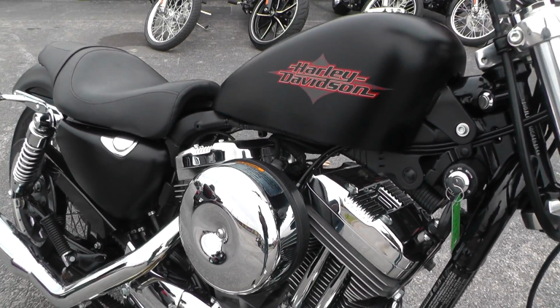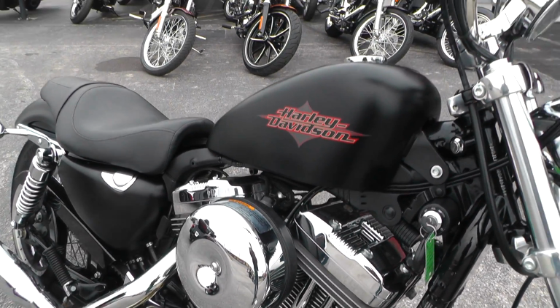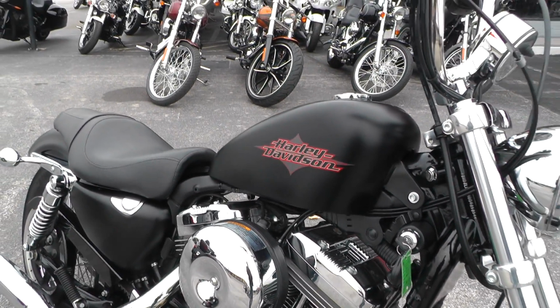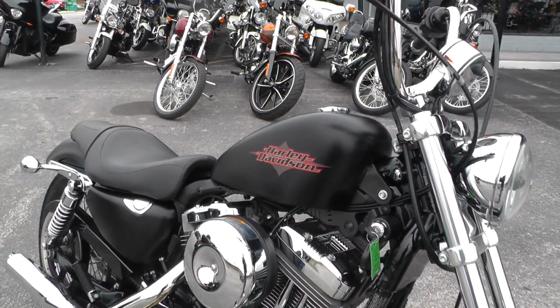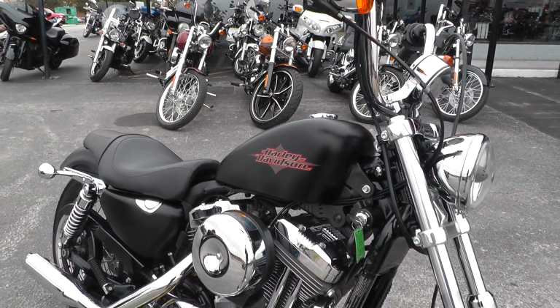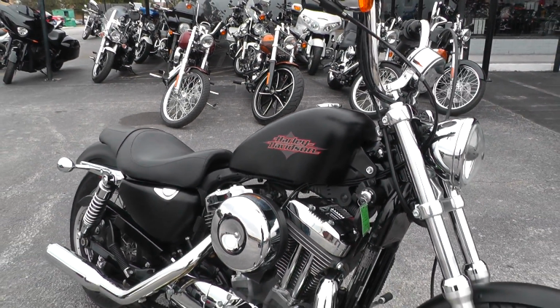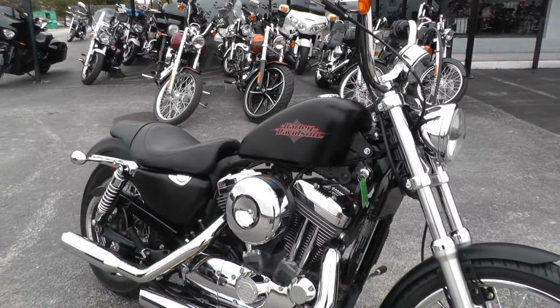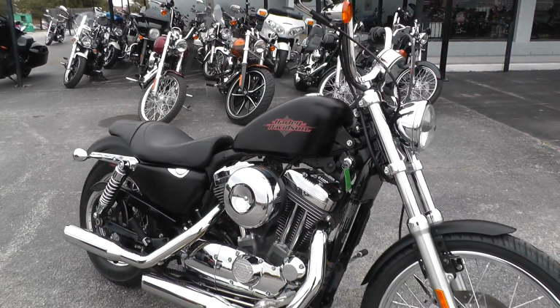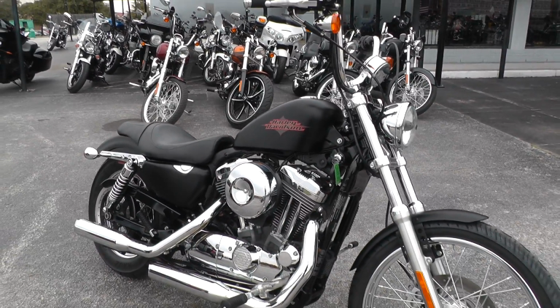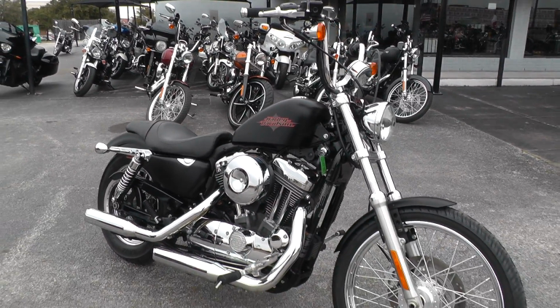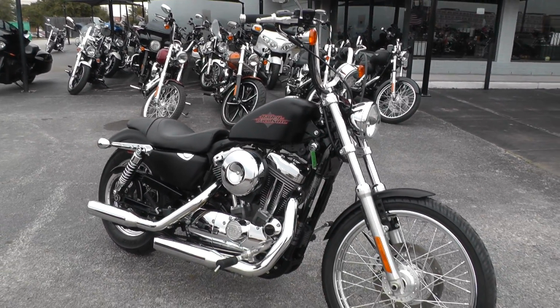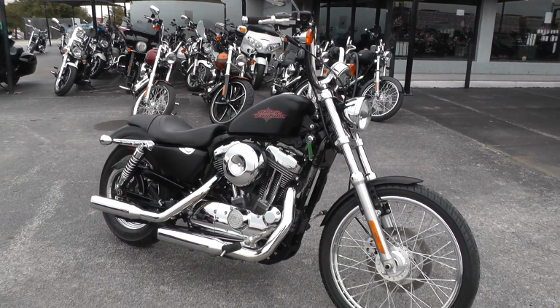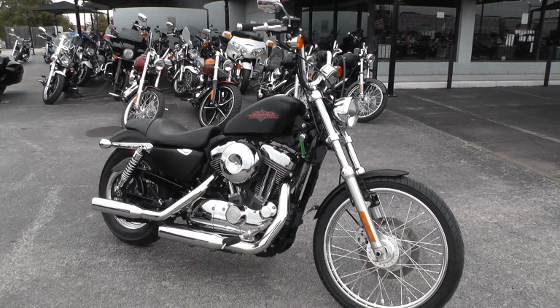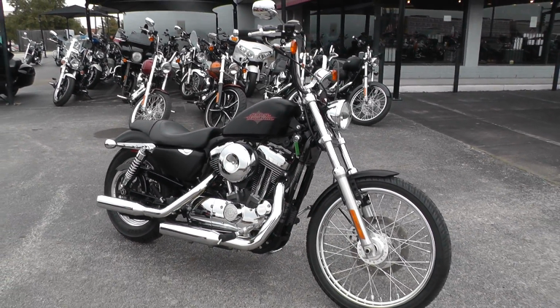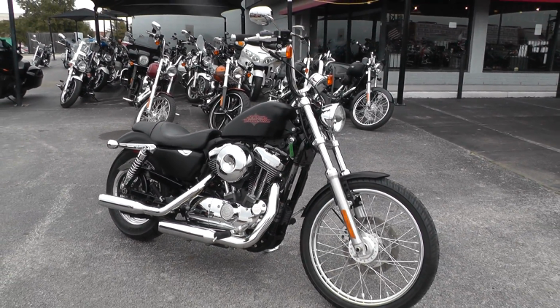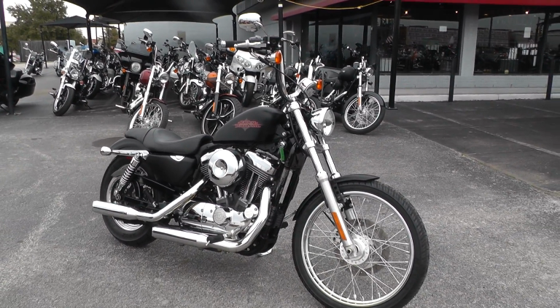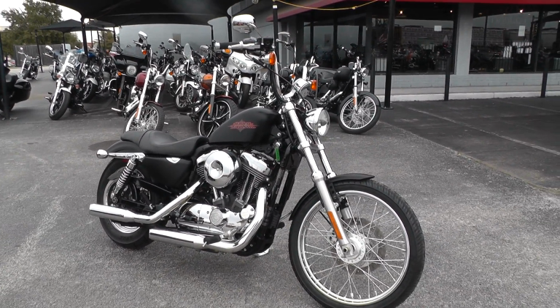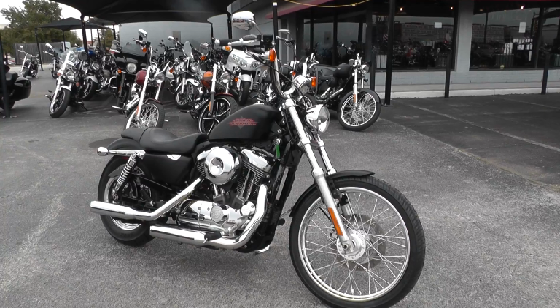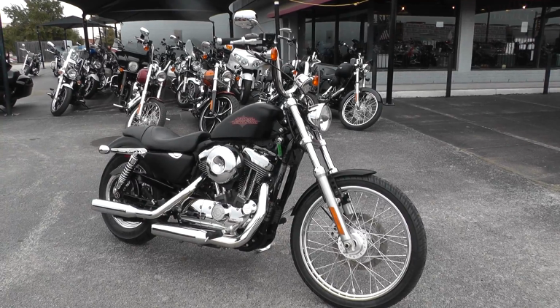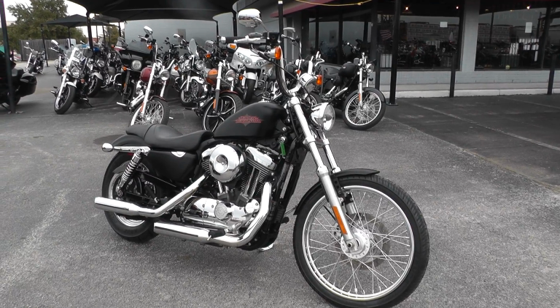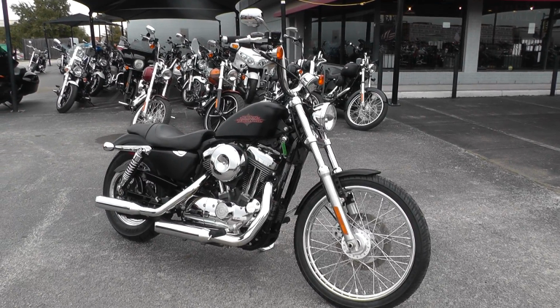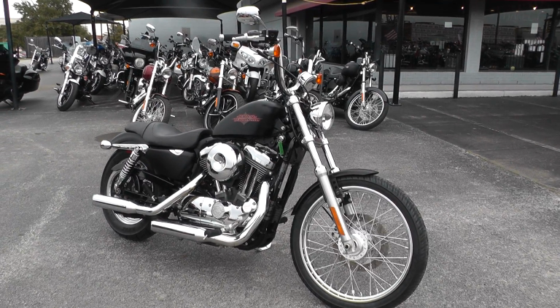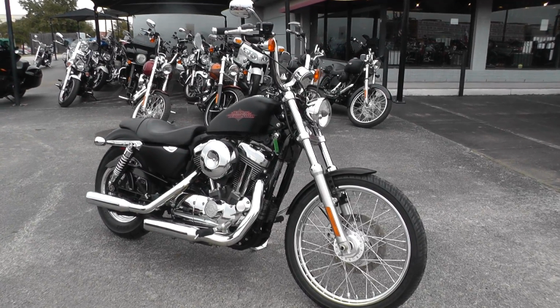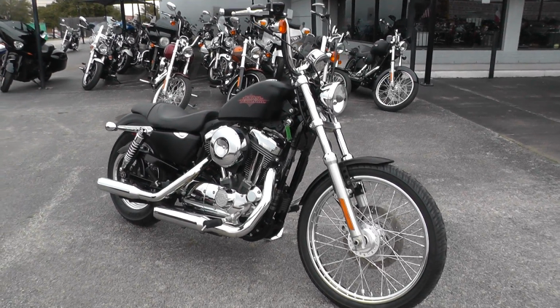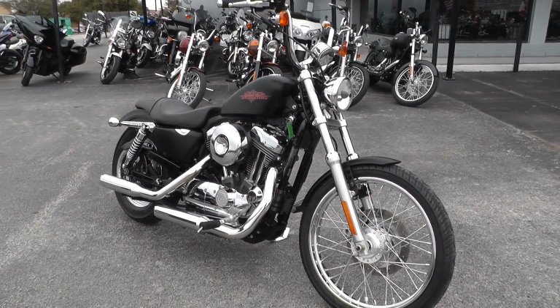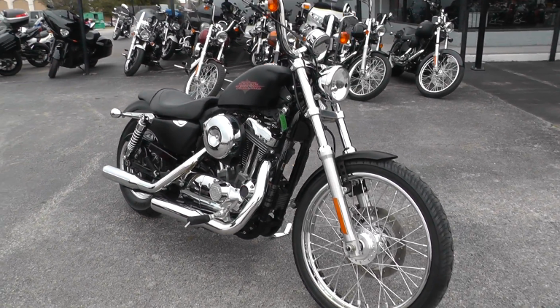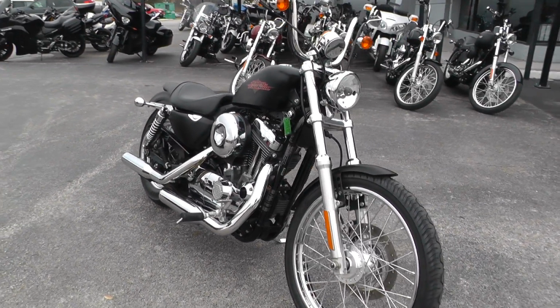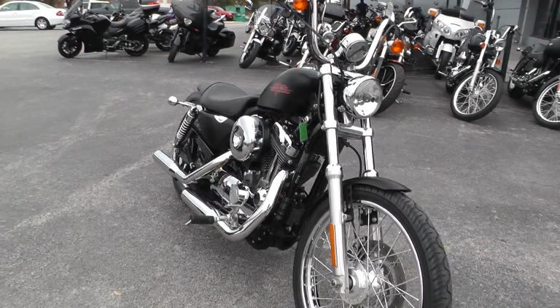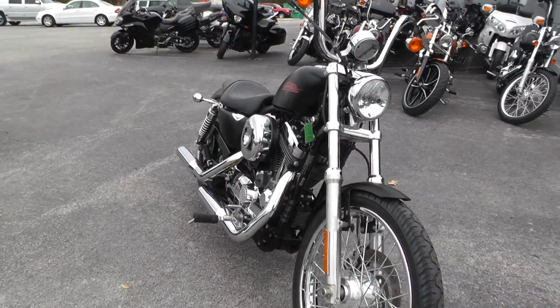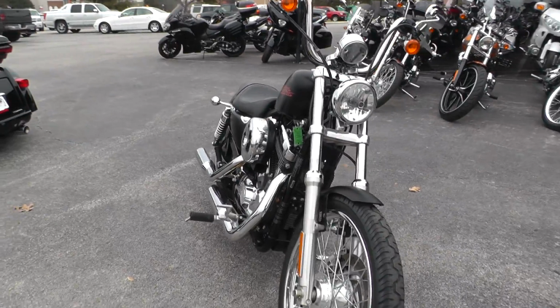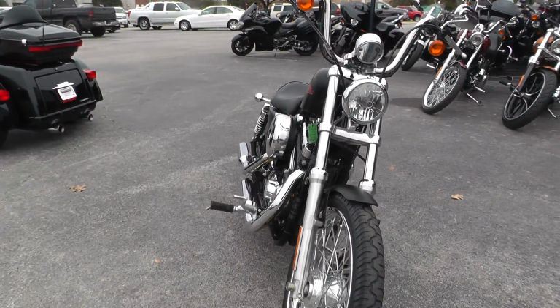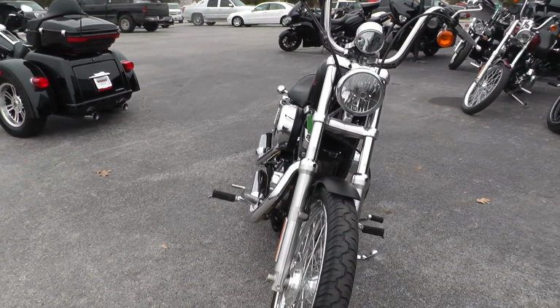The Sportster 72 was sort of a remake of the style of bike that enthusiasts and bikers were building back in the 70s, chopping them. So it's got that little chopper bobber look to it.